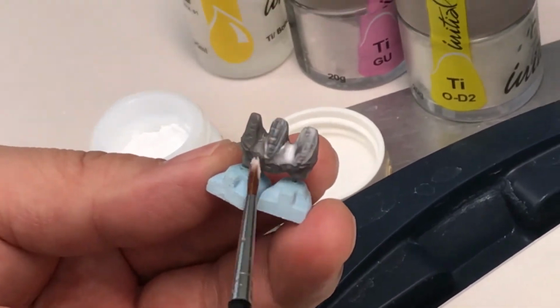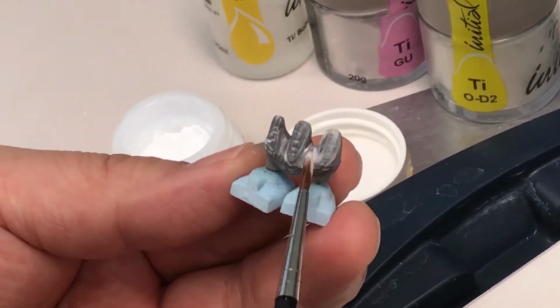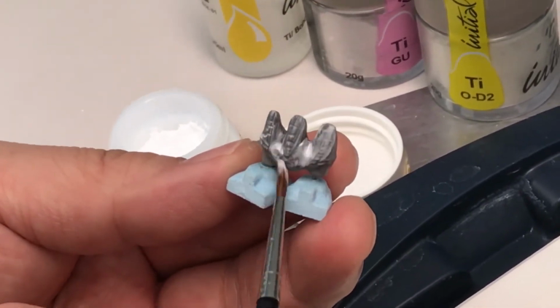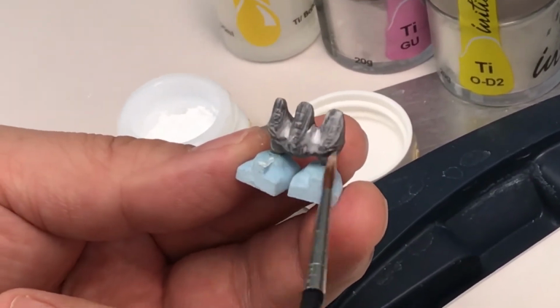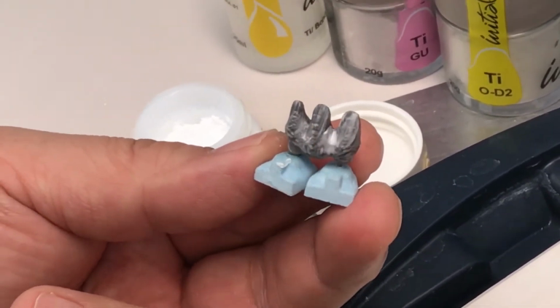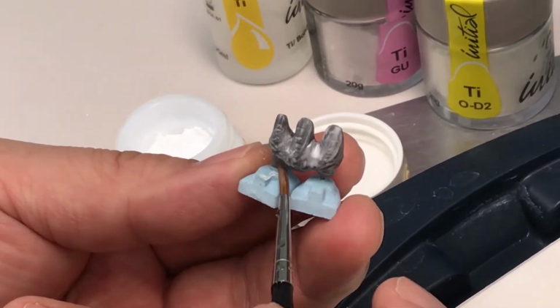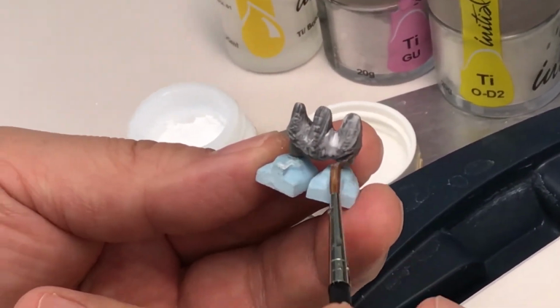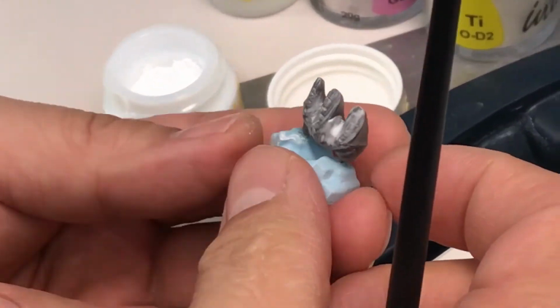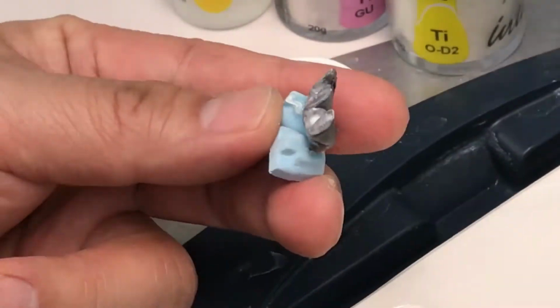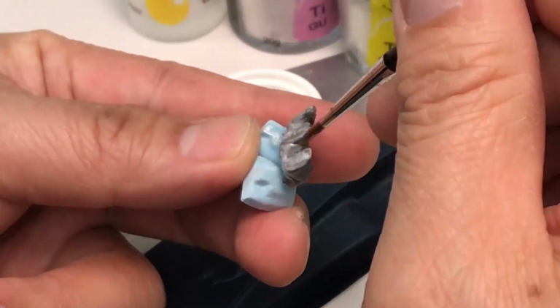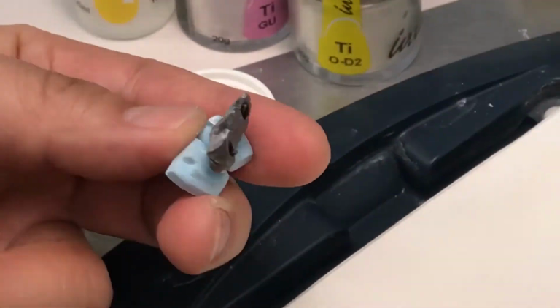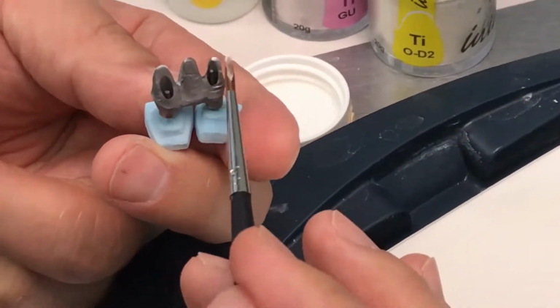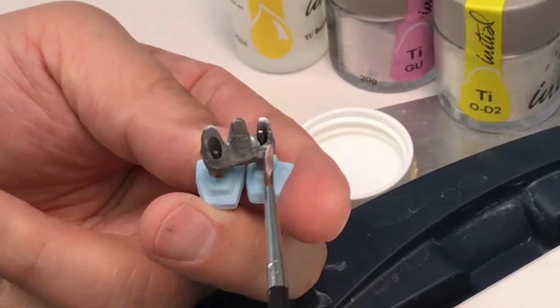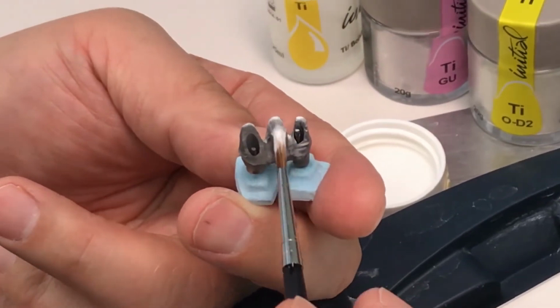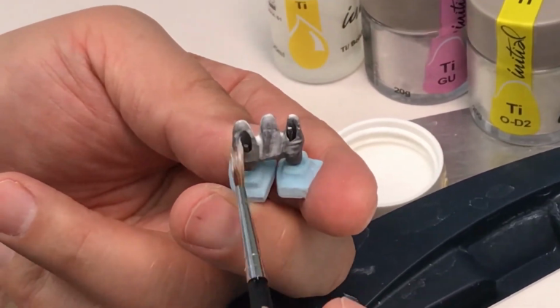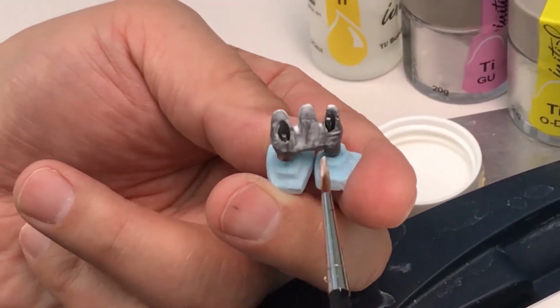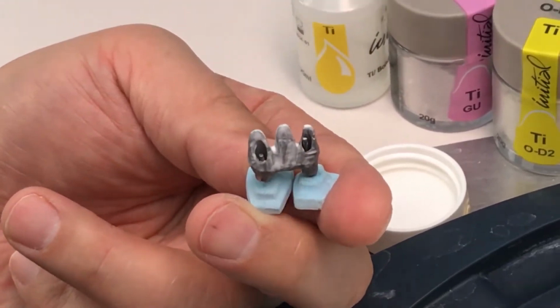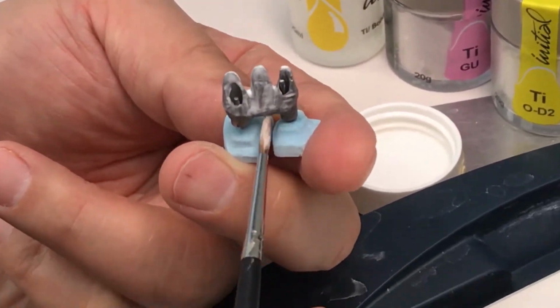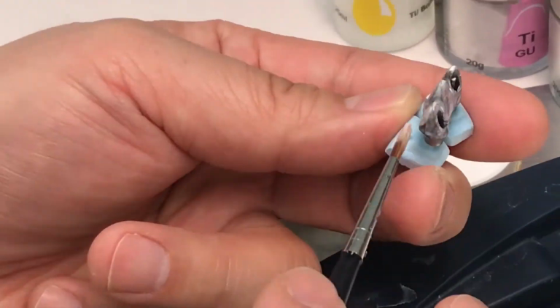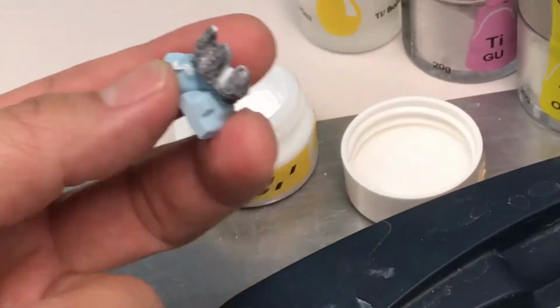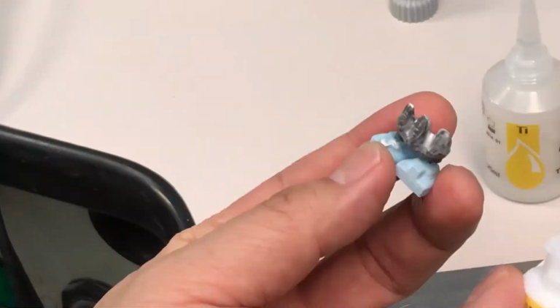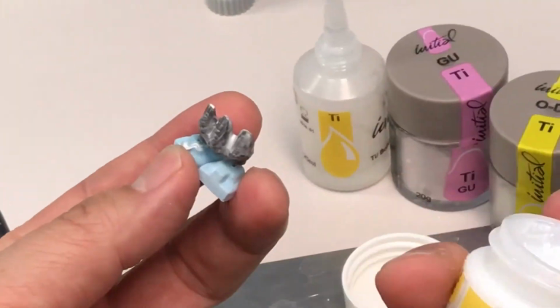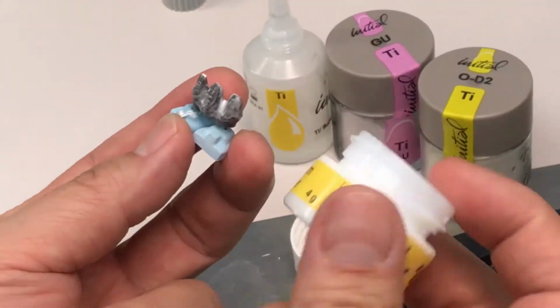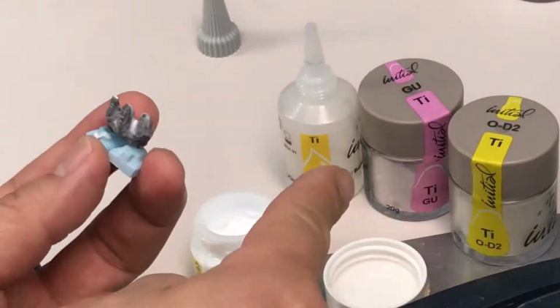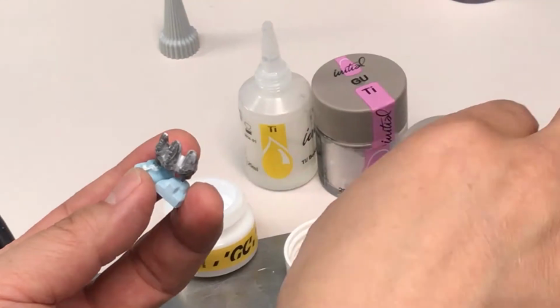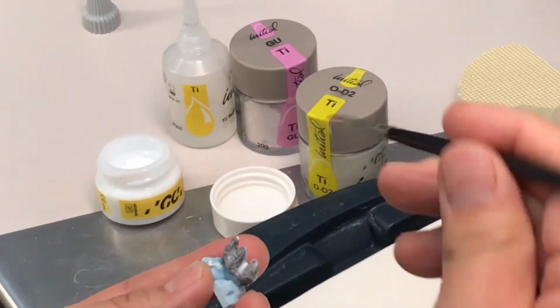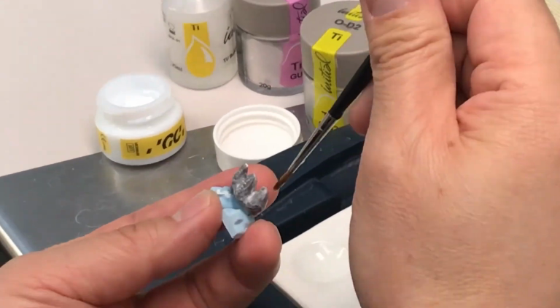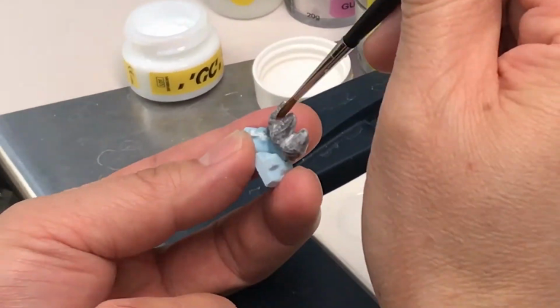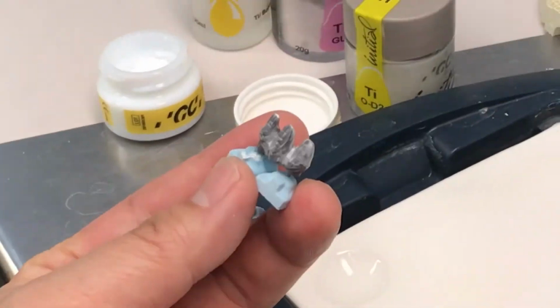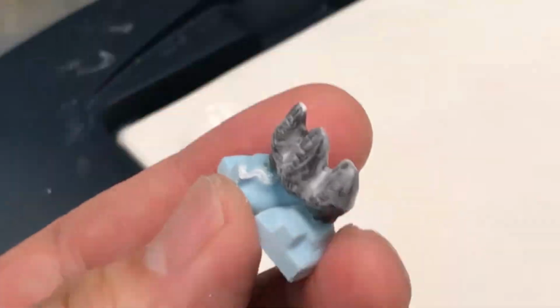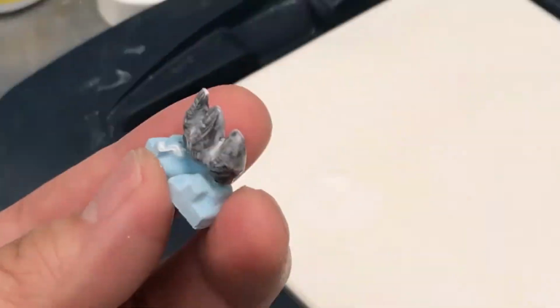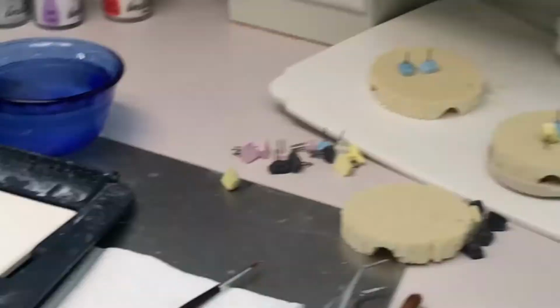Now it's ready to apply GC Titanium Bonder. It doesn't need to be too thick. Then we bake it at 800 degrees Celsius in the Ibex oven.